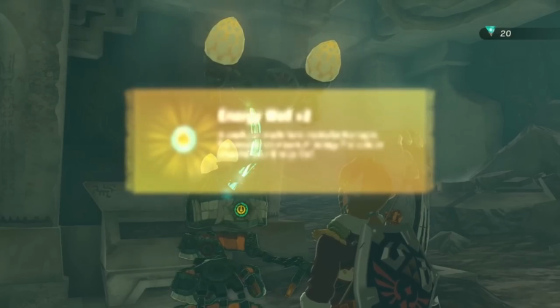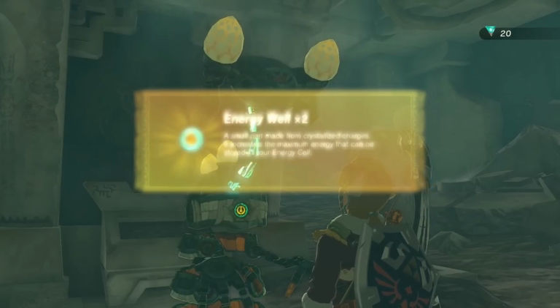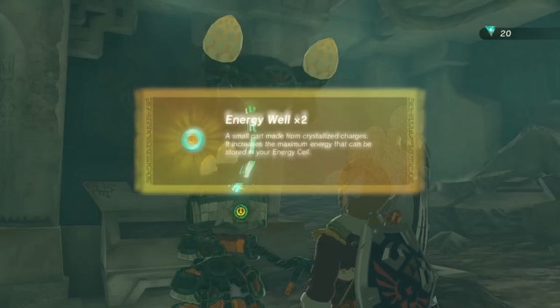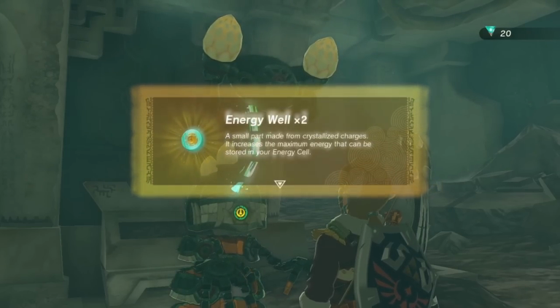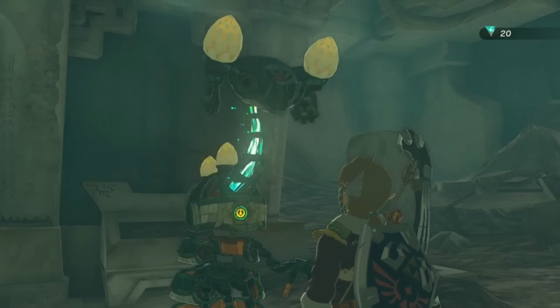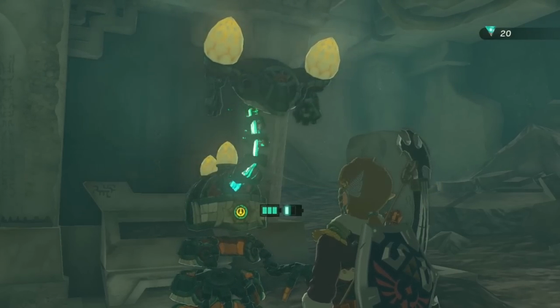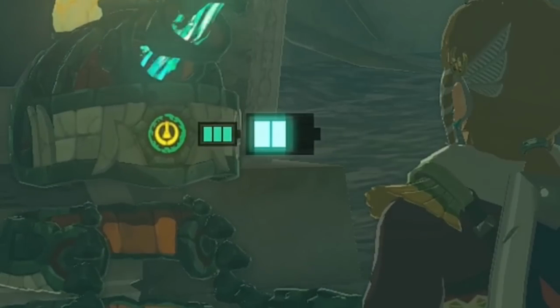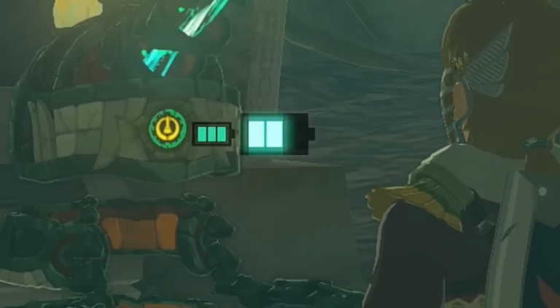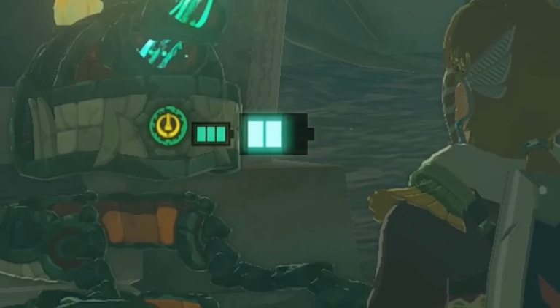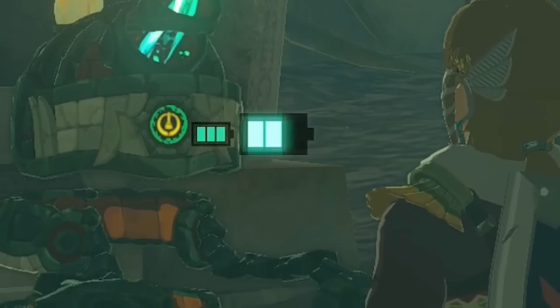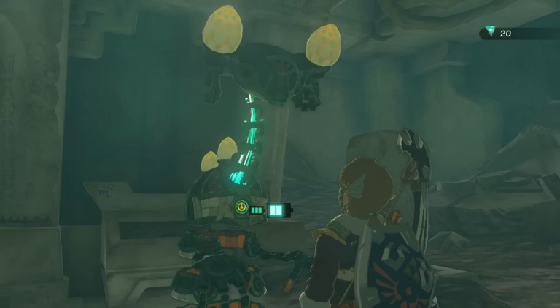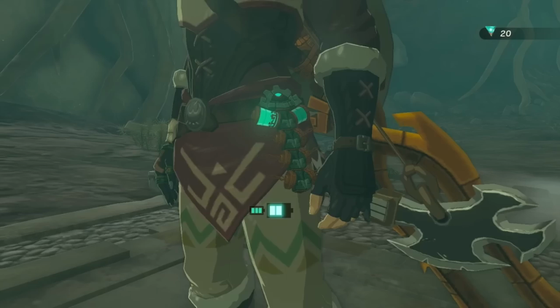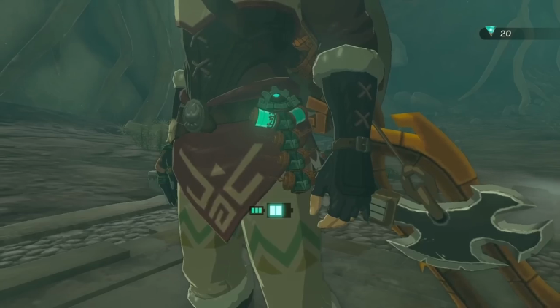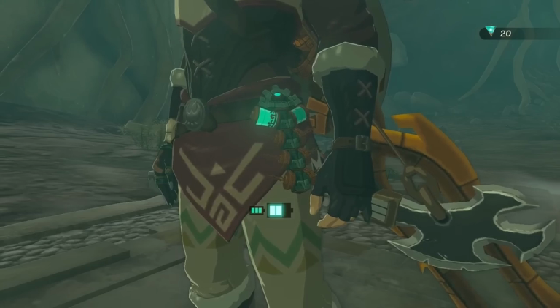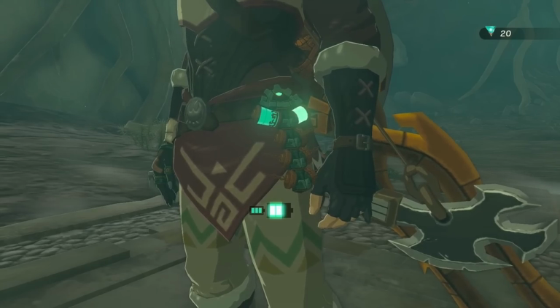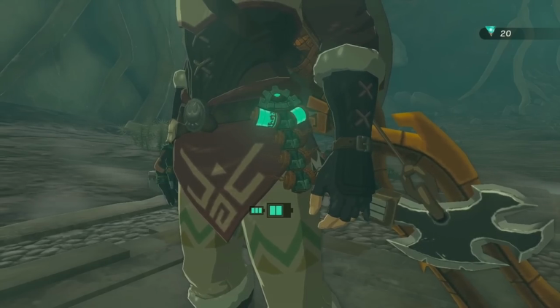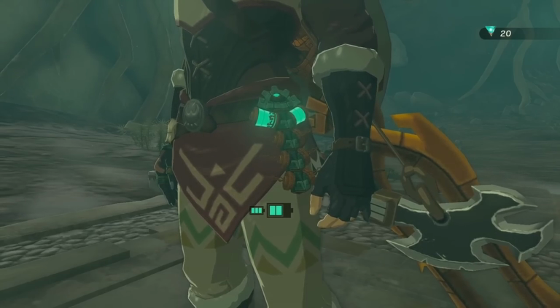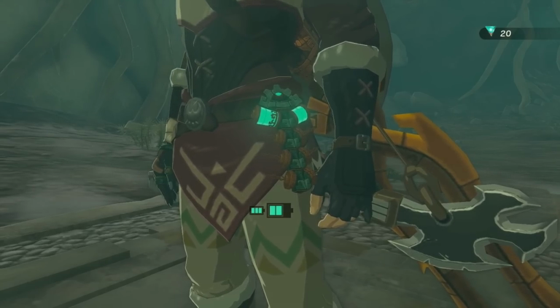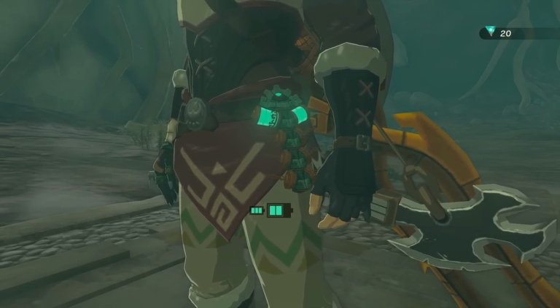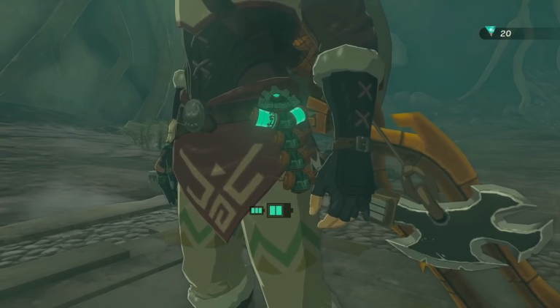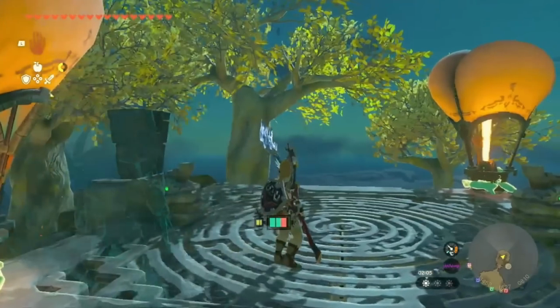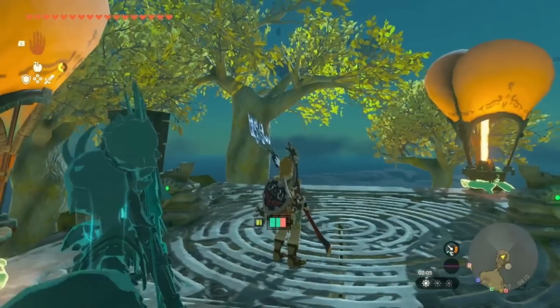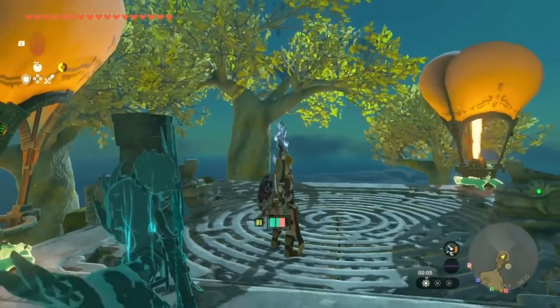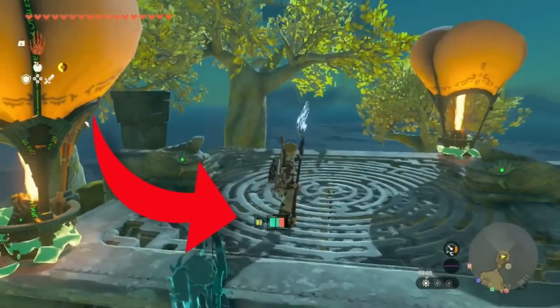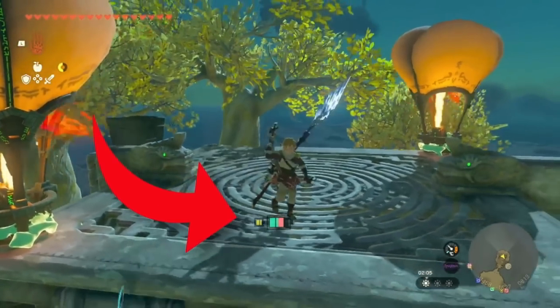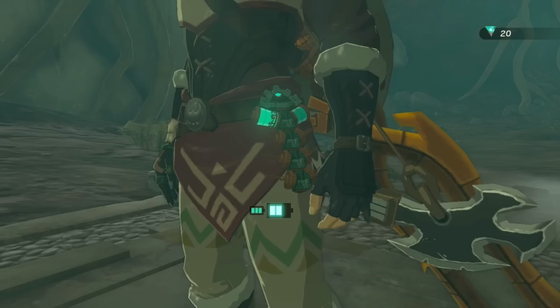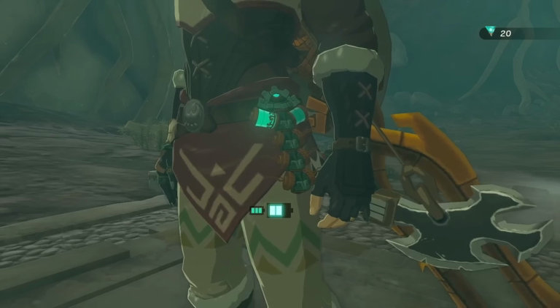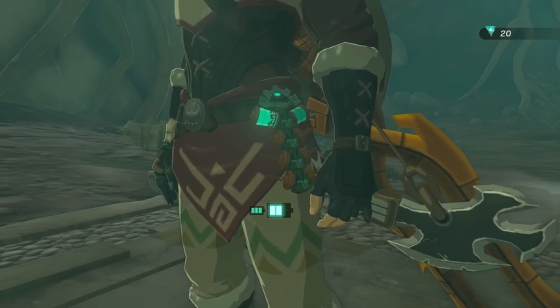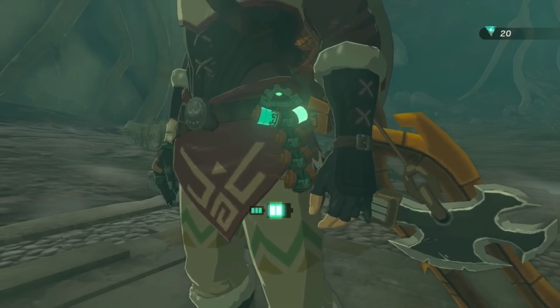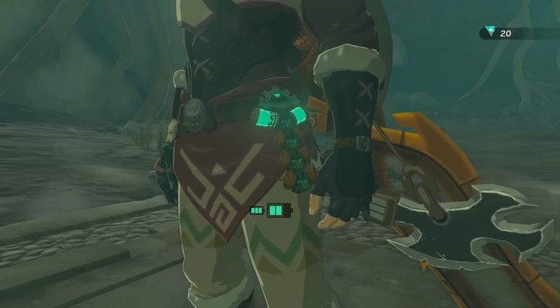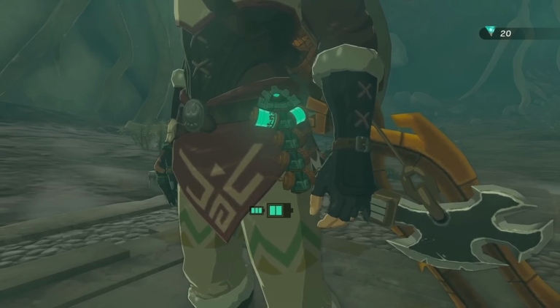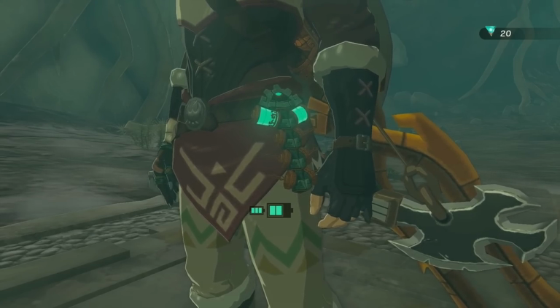For every 100 Zonite energy crystals you'll get 1 third of a battery. That's why each battery has these 3 compartments that light up independently, which you can see when using a Zonite device. Each of your batteries is divided into 3 parts — those are the thirds.